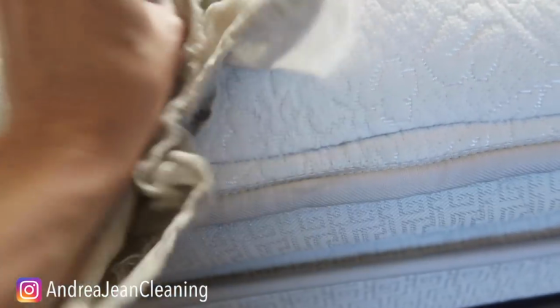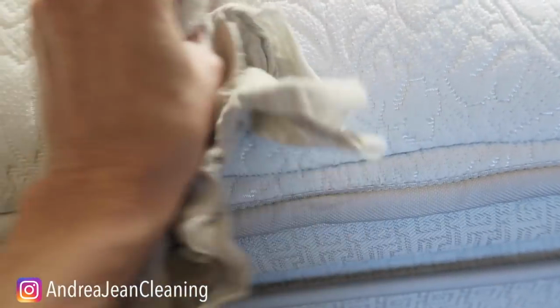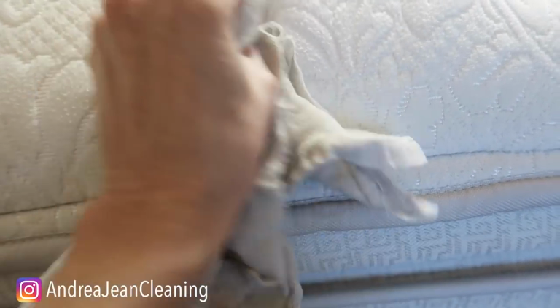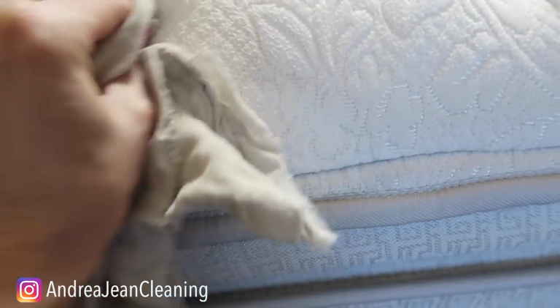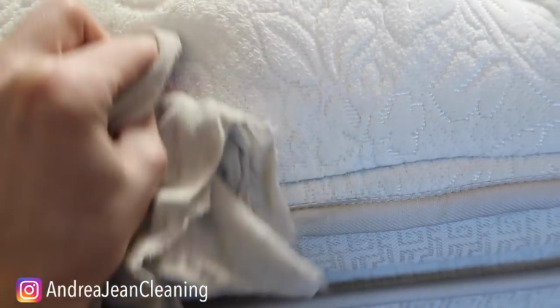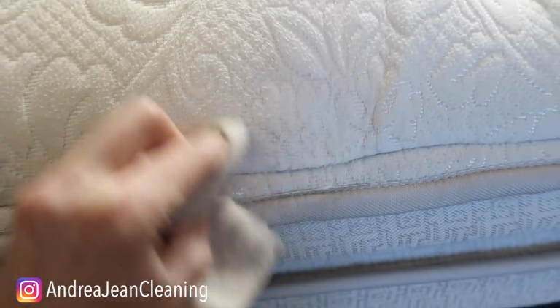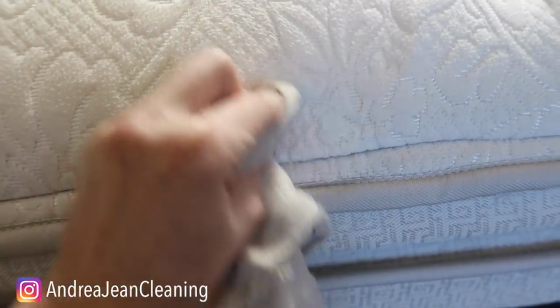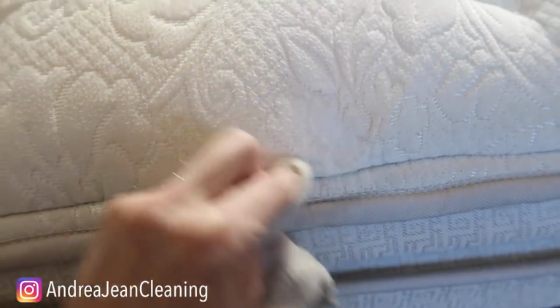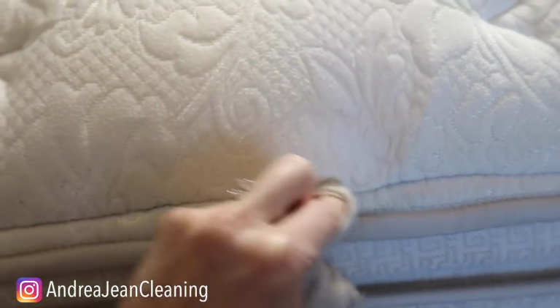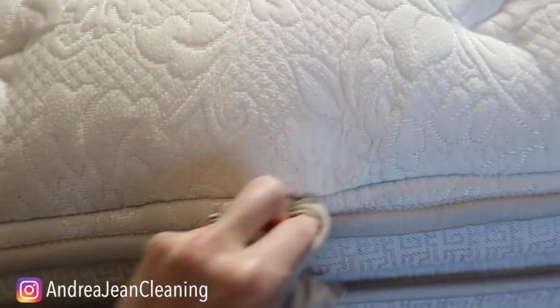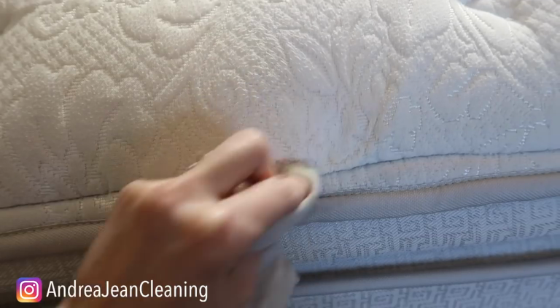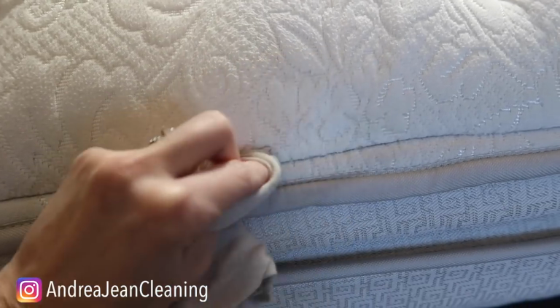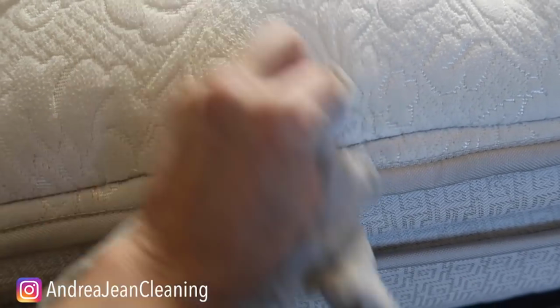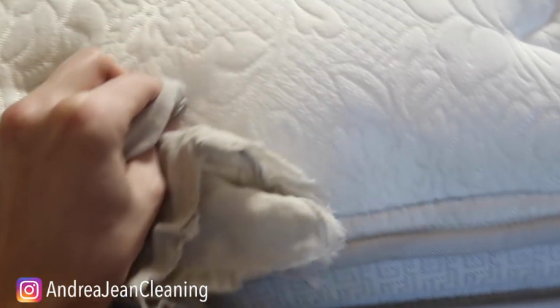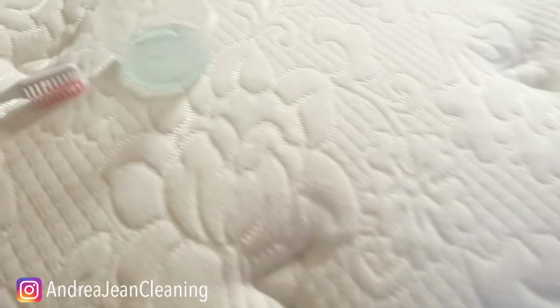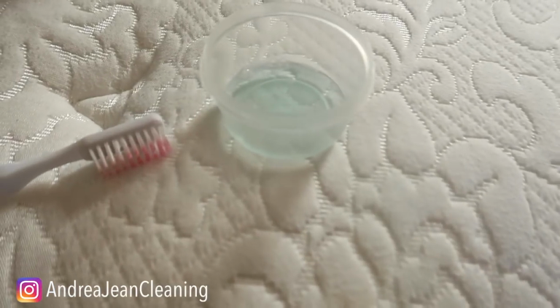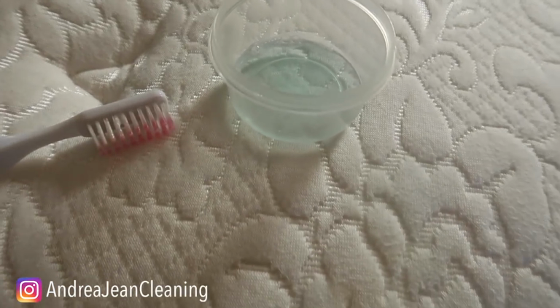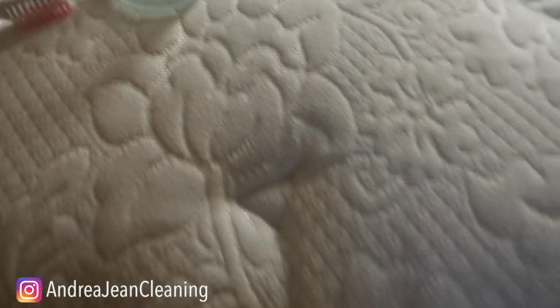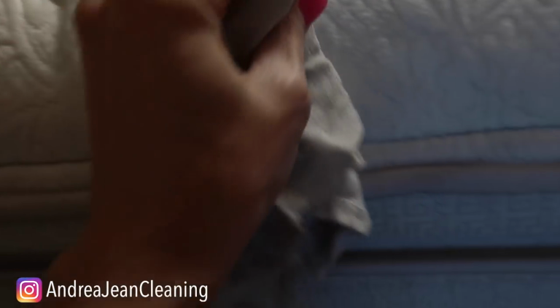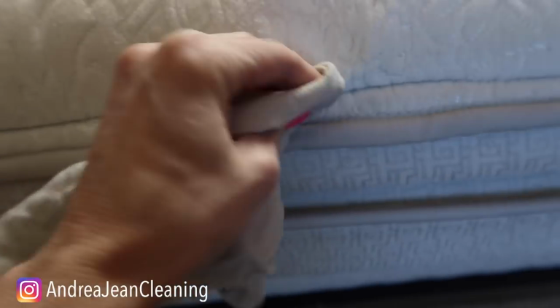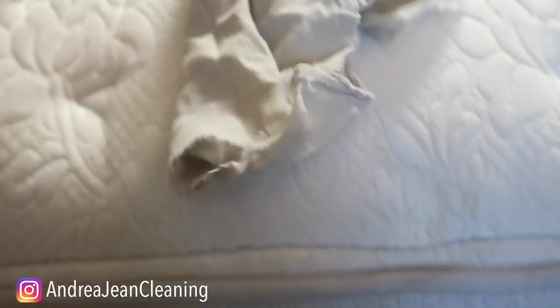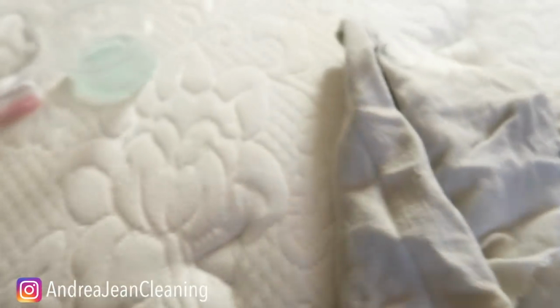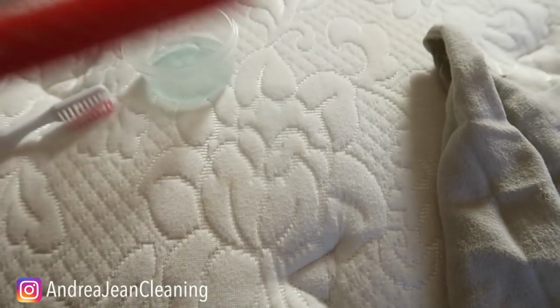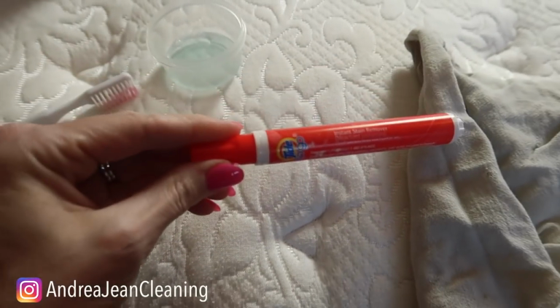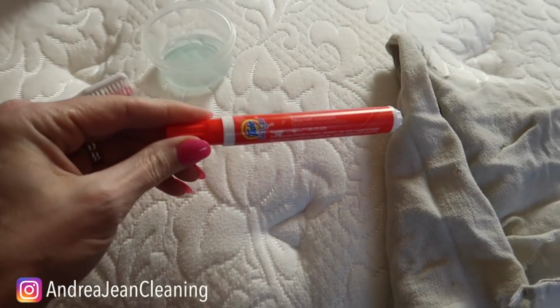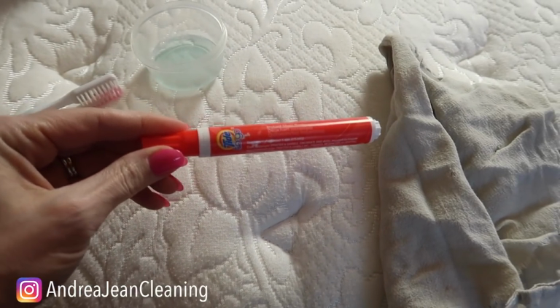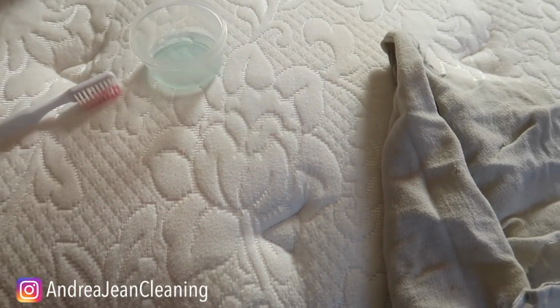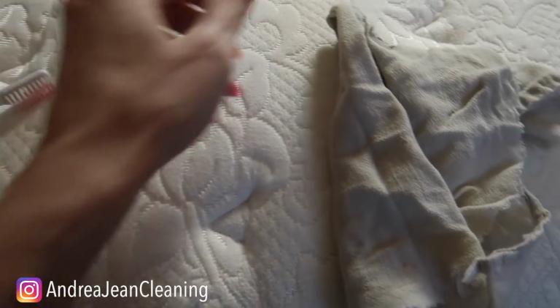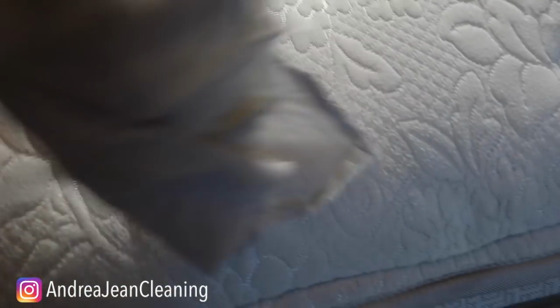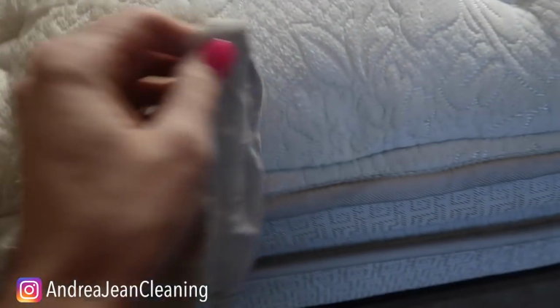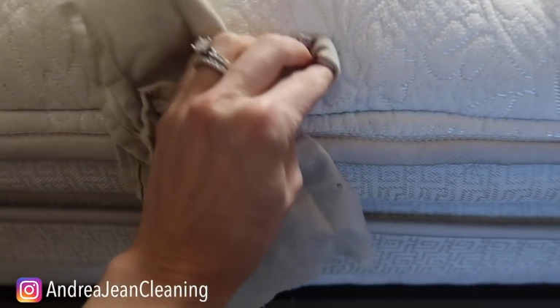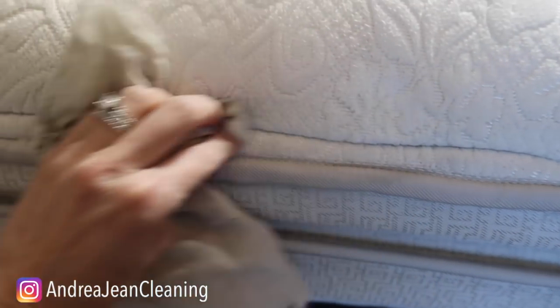The combination of these two things right here is like a Tide Pen in a little container and it smells much better. This has been a common complaint — many of you hate the smell of the Tide Pen and I can see that.